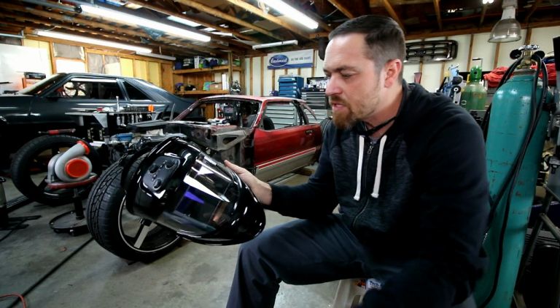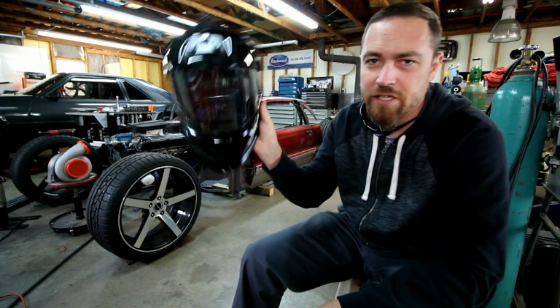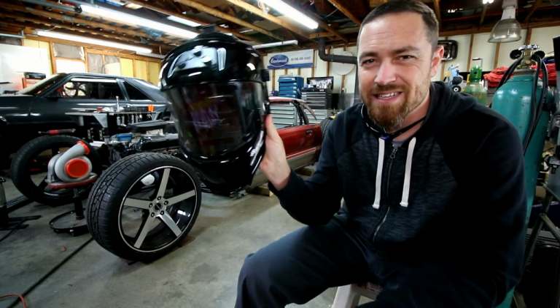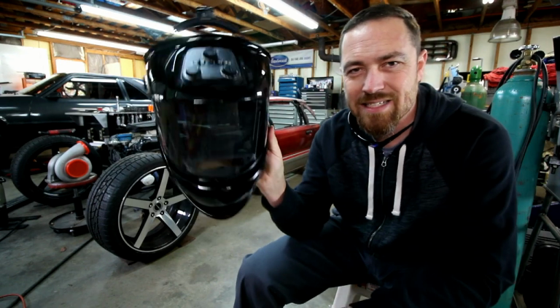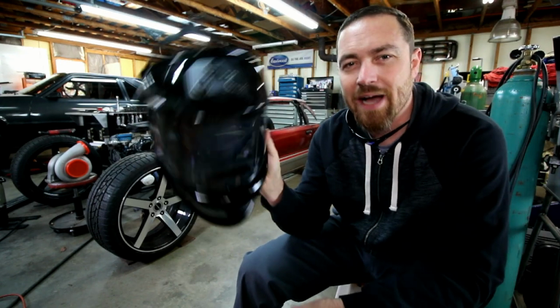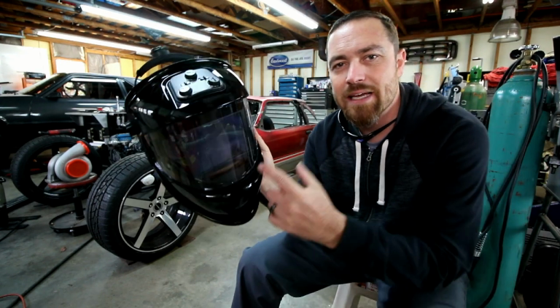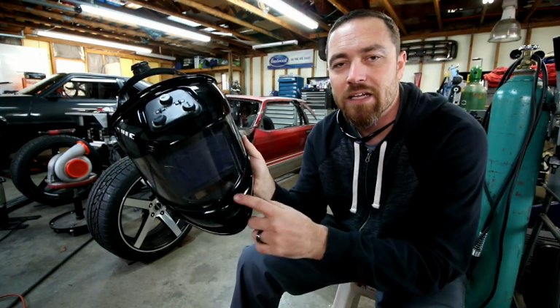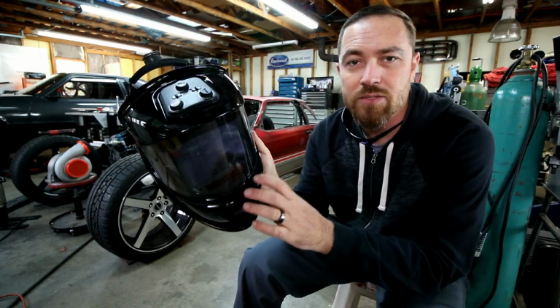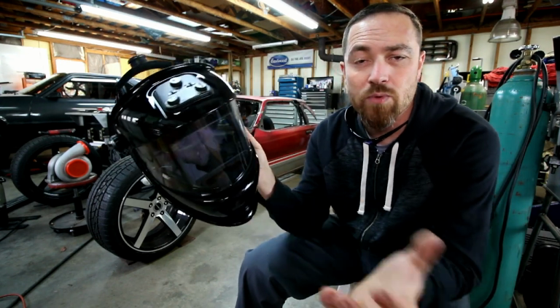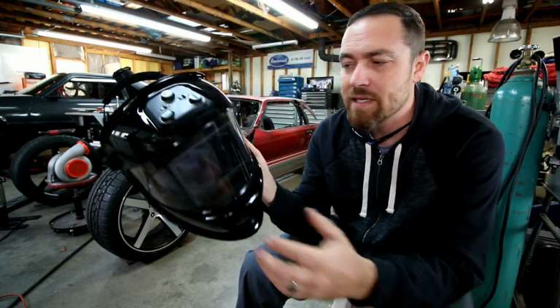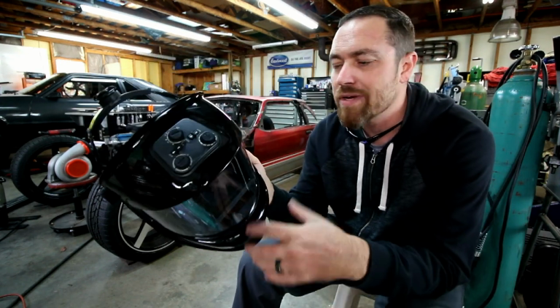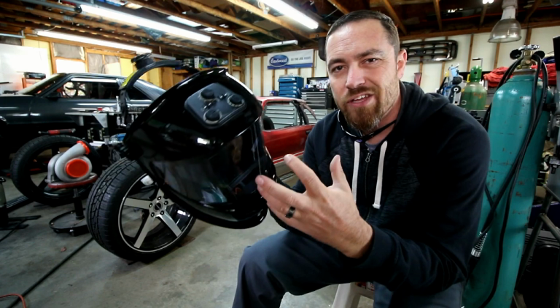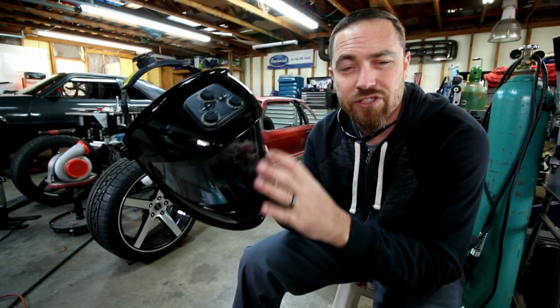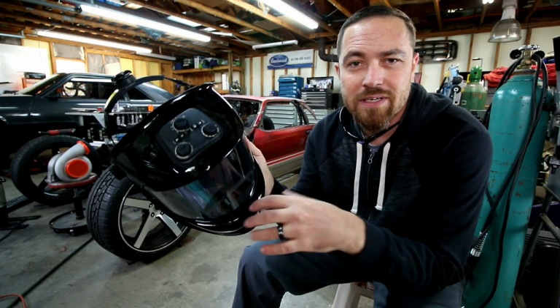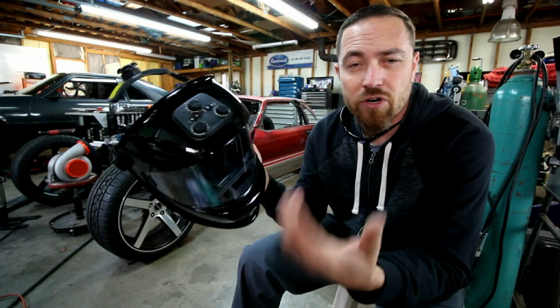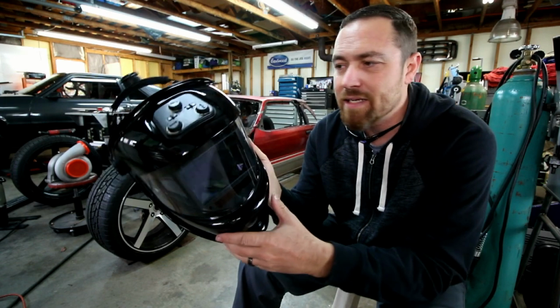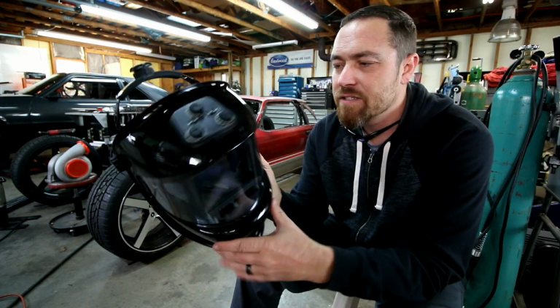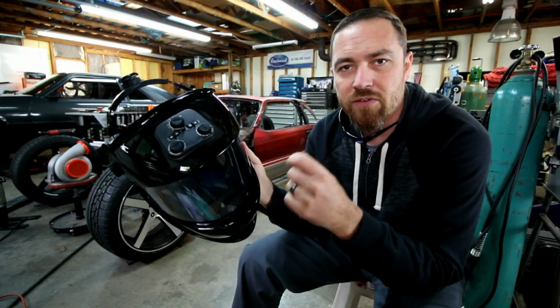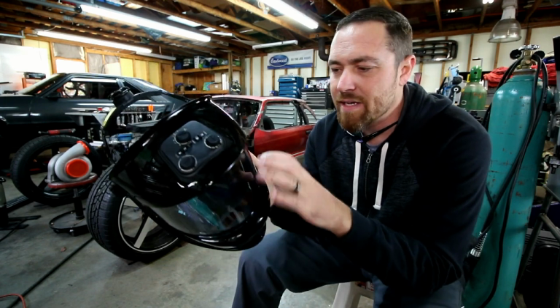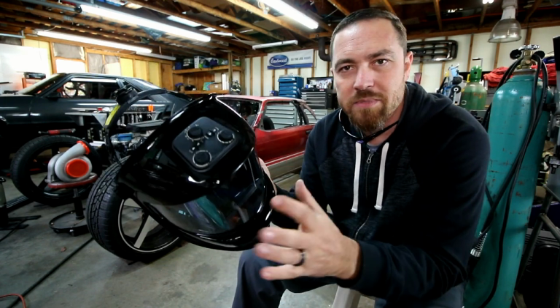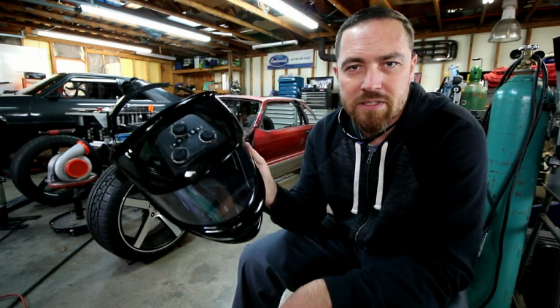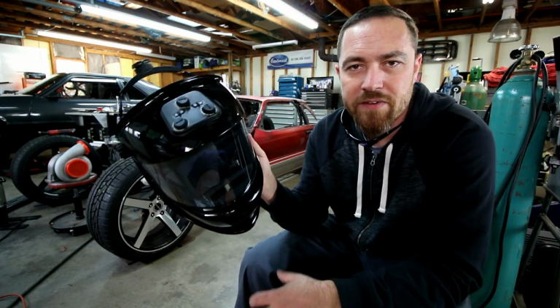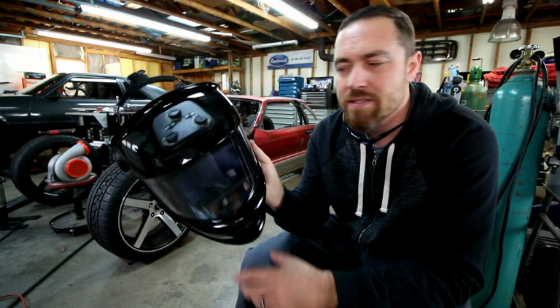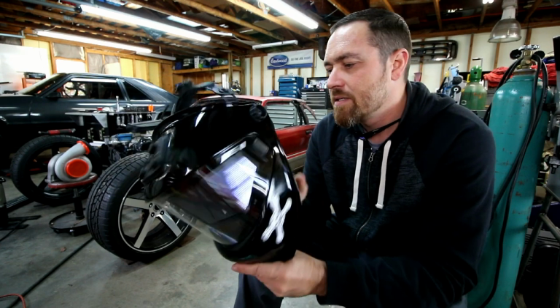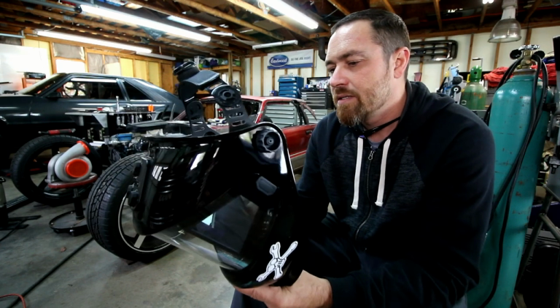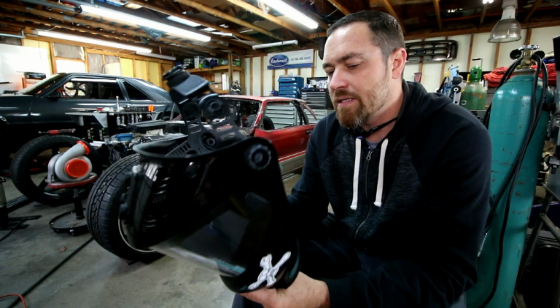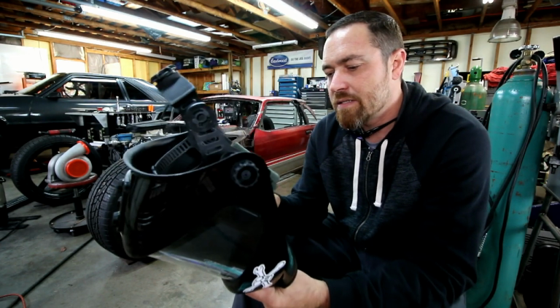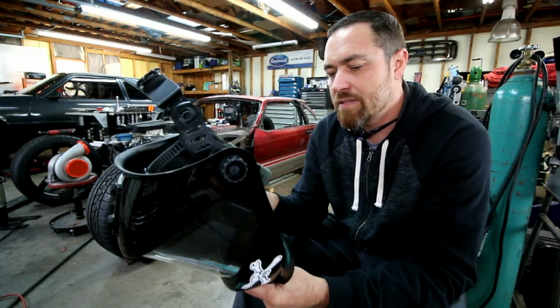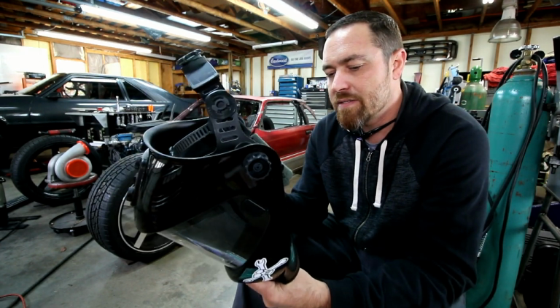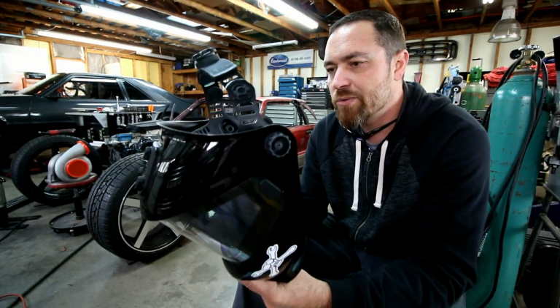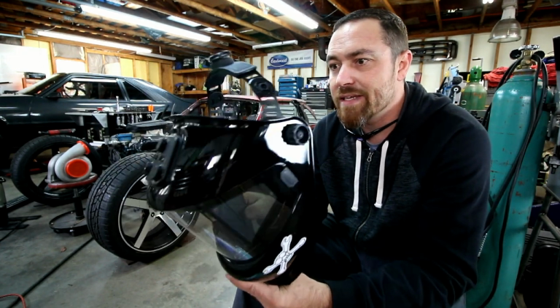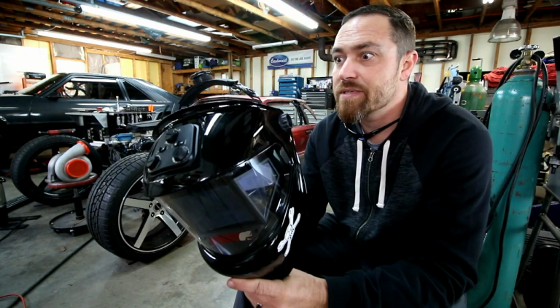This thing has a grind setting as well as a weld setting, so you can actually use this for grinding. Just flip it over to grind and it'll keep sparks and stuff out of your face — save the old skin, you know what I'm saying.